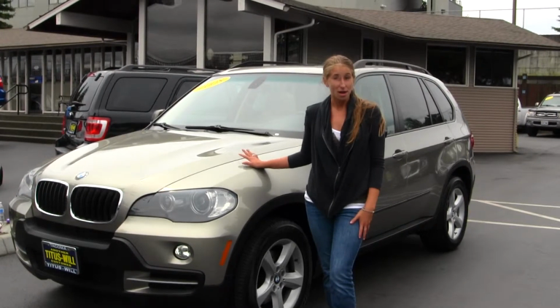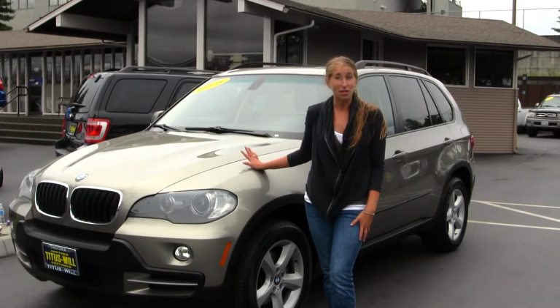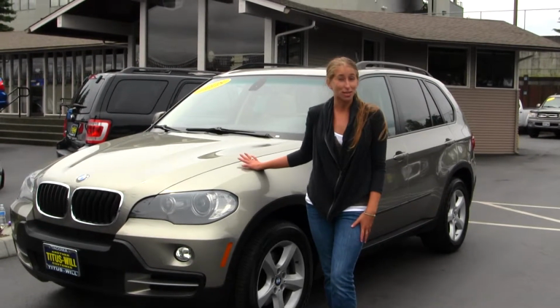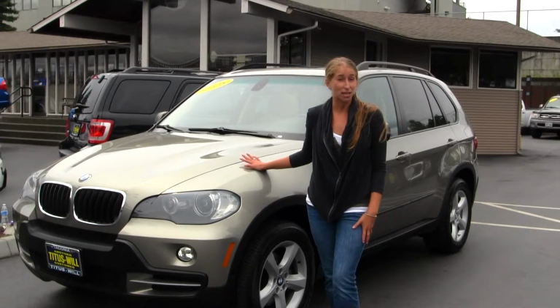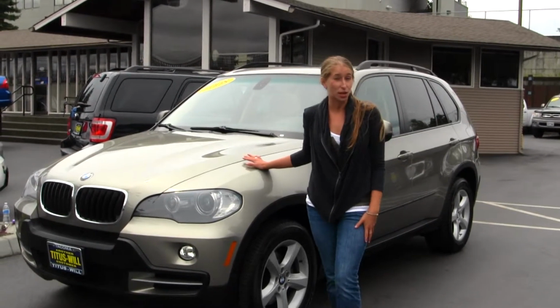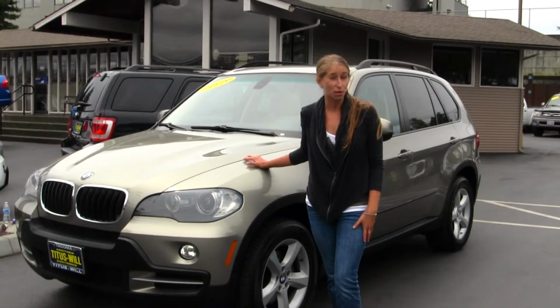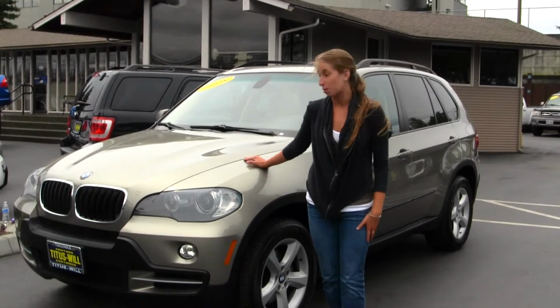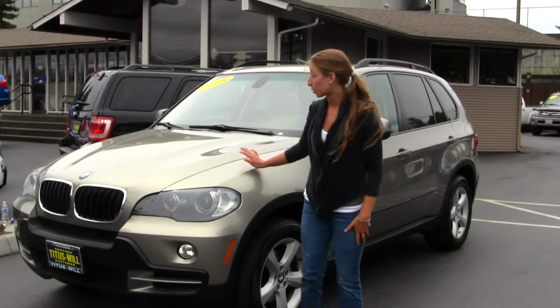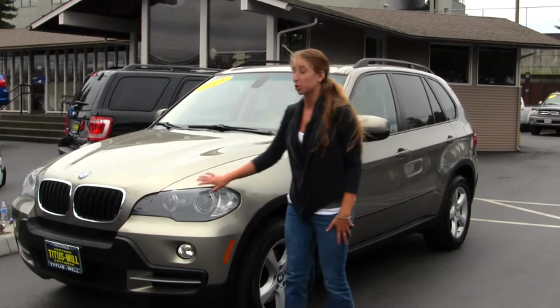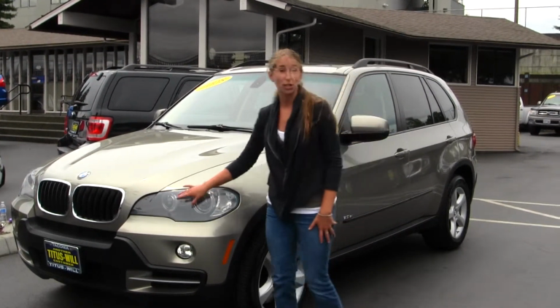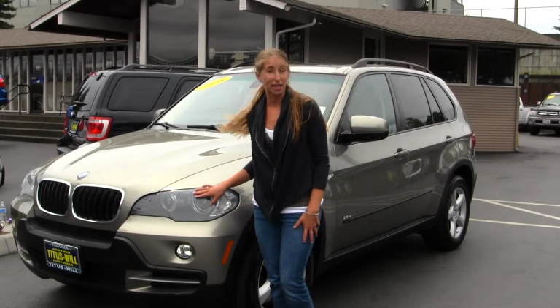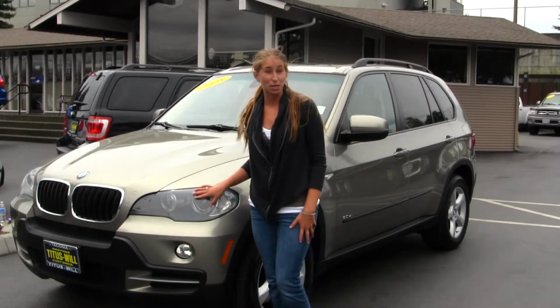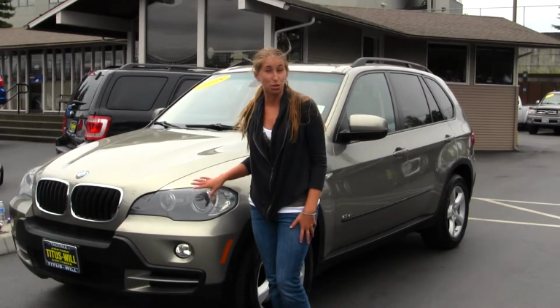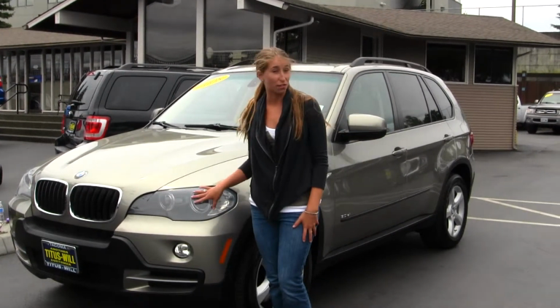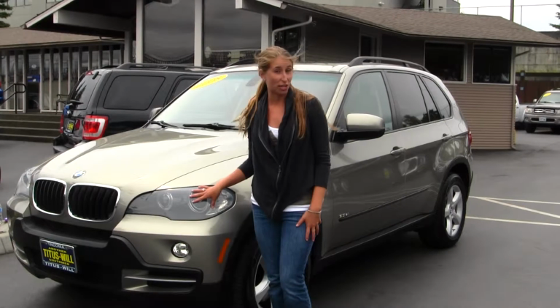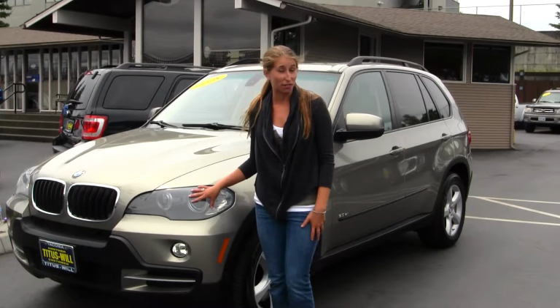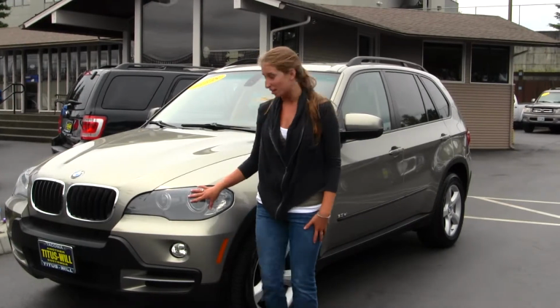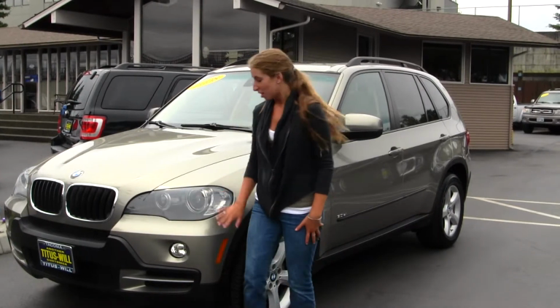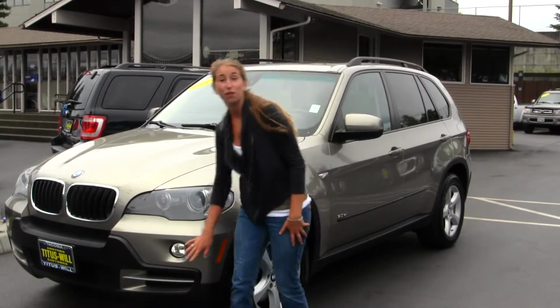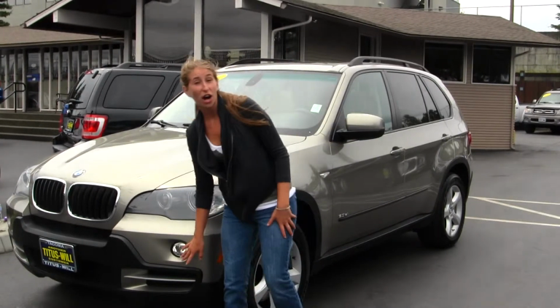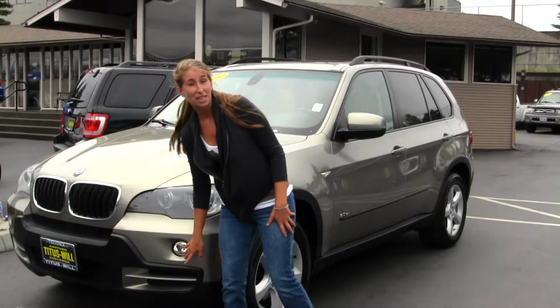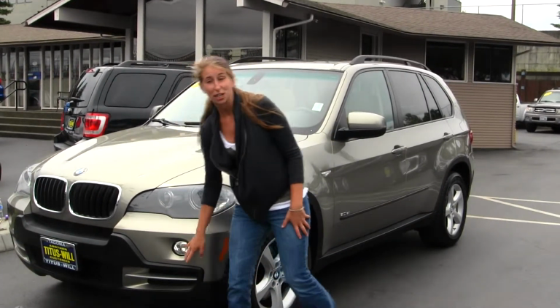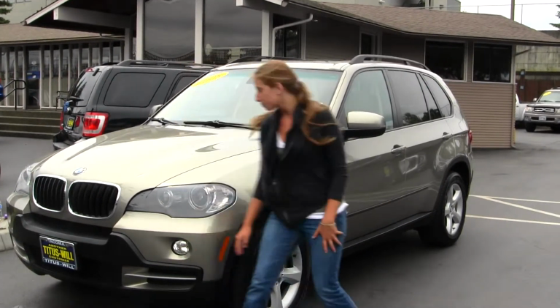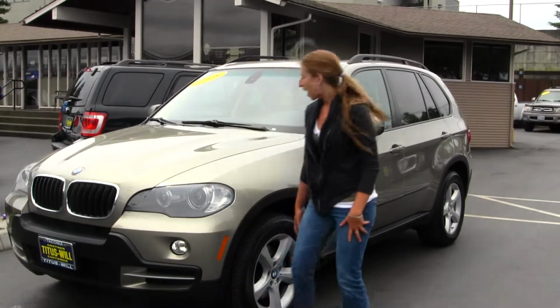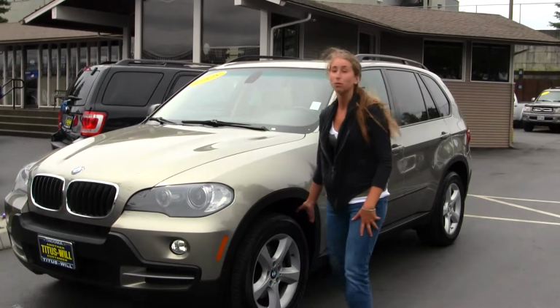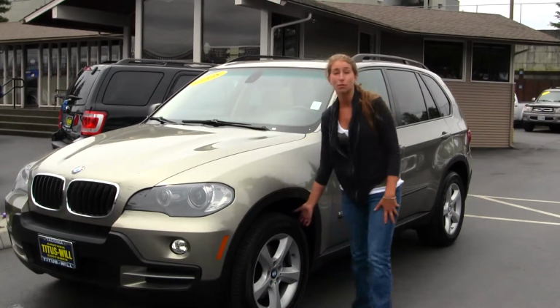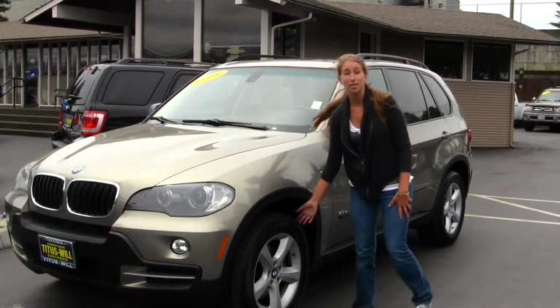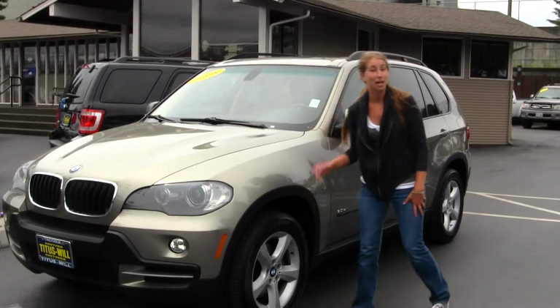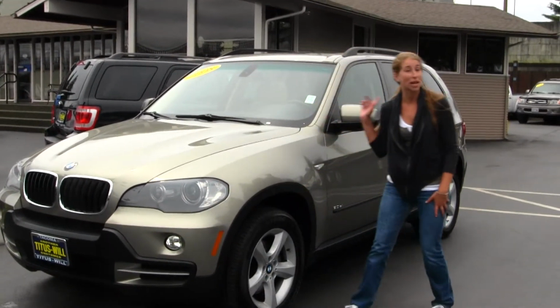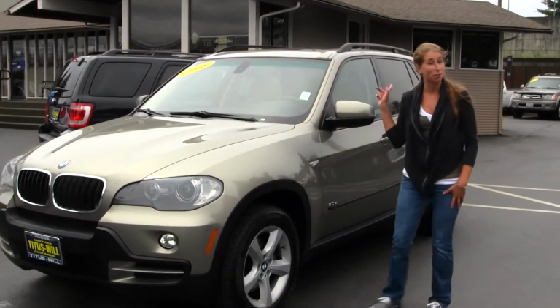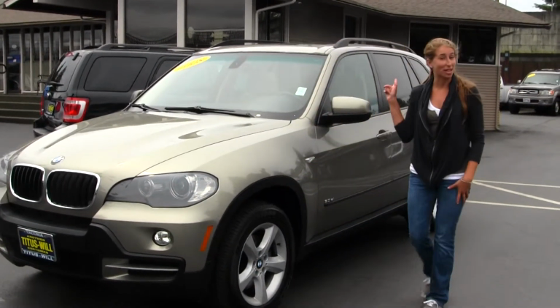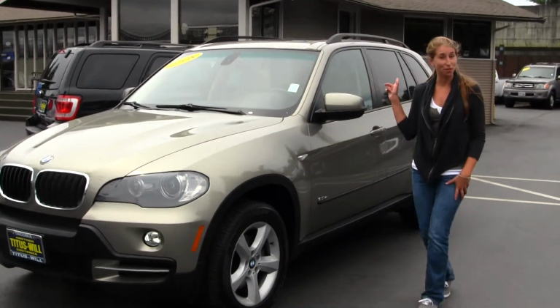On the outside, this vehicle comes equipped with your projector headlights, which are great for night driving. You have your fog lights here, alloy wheels, and a panoramic sunroof for you.